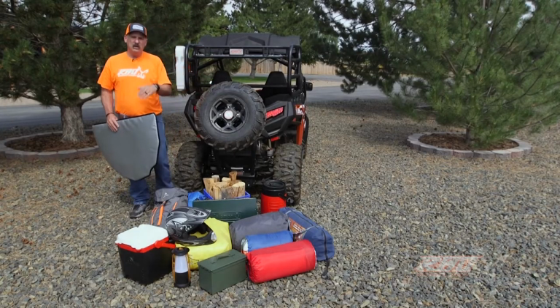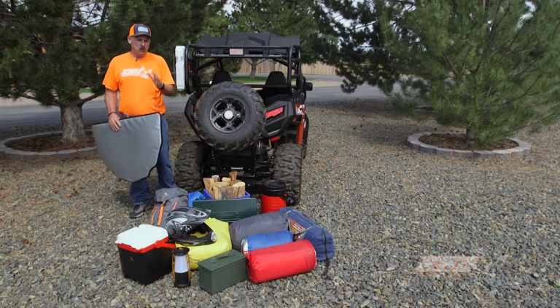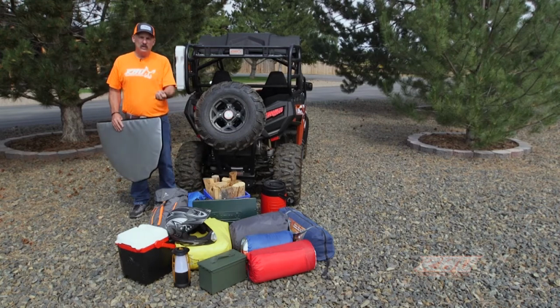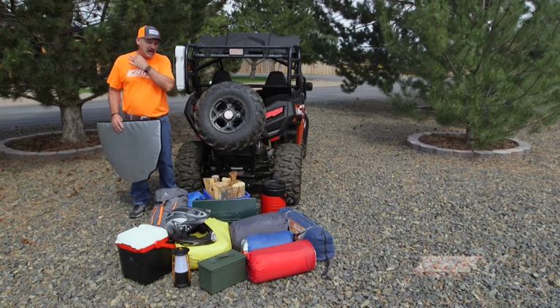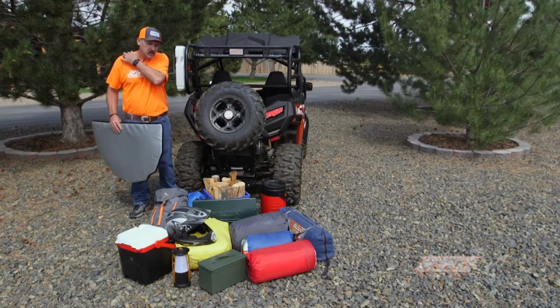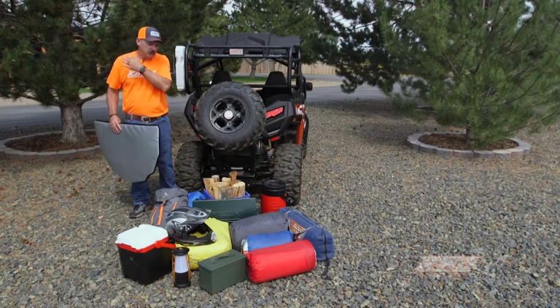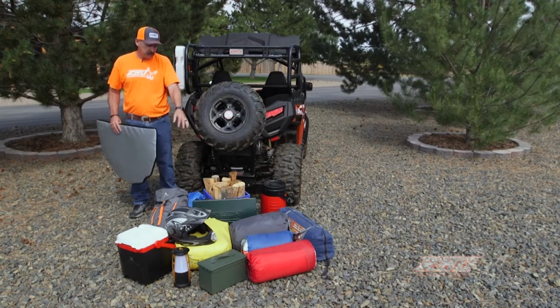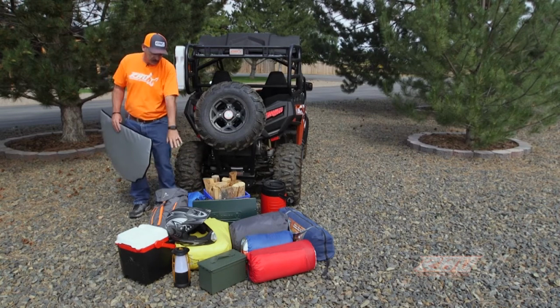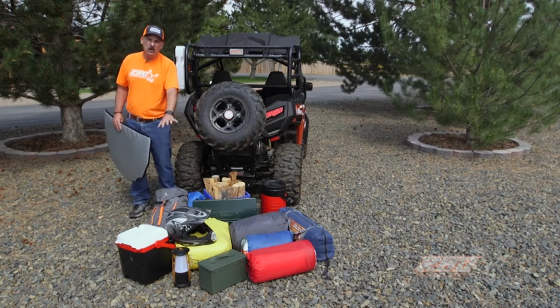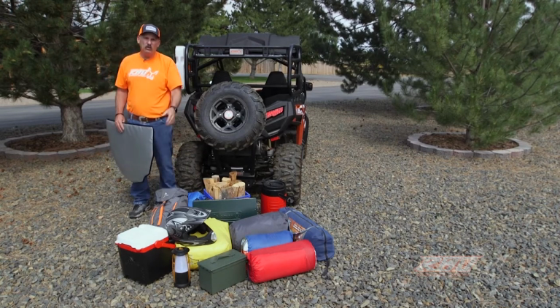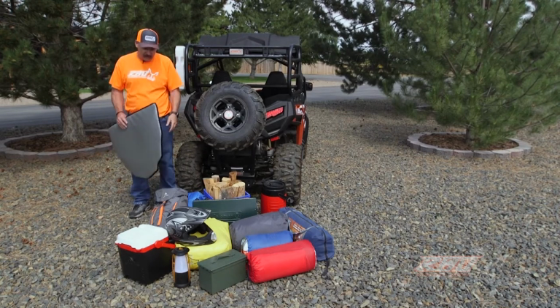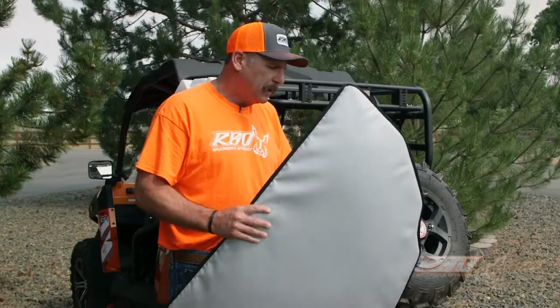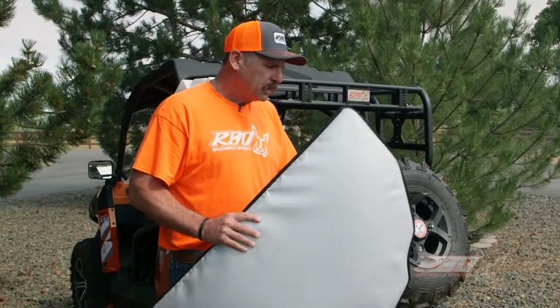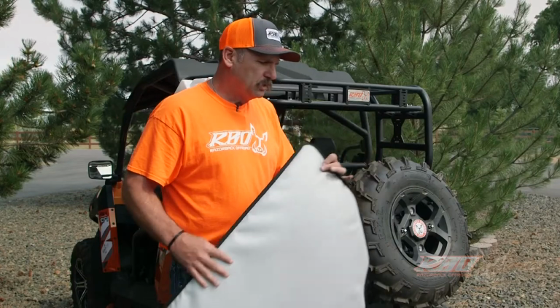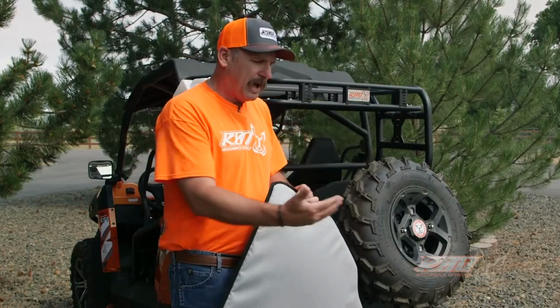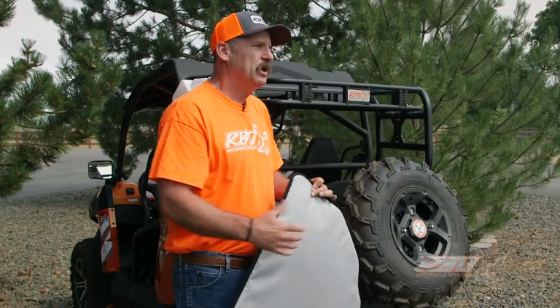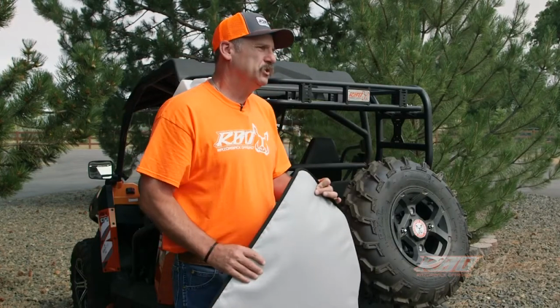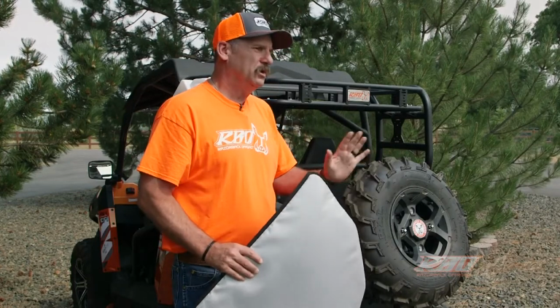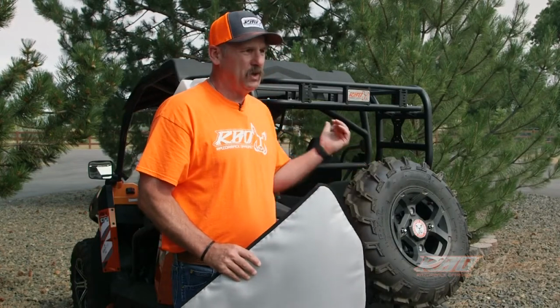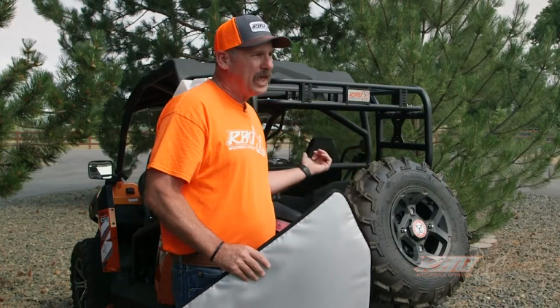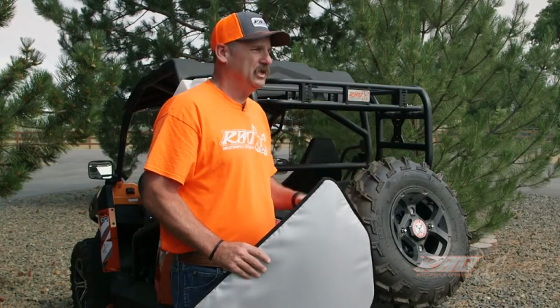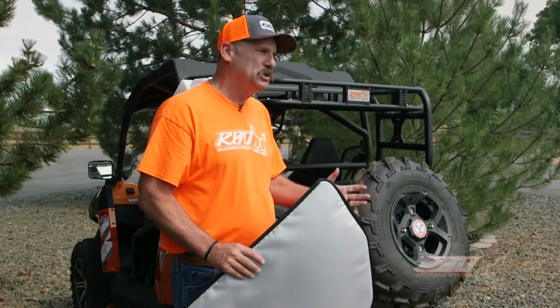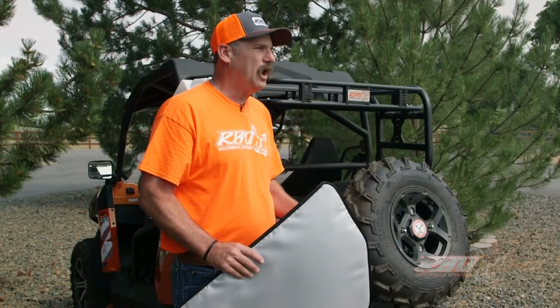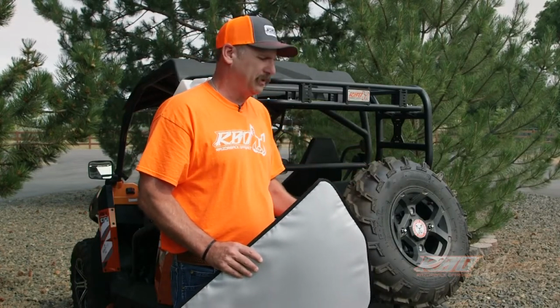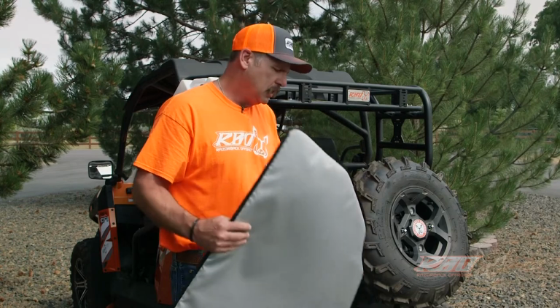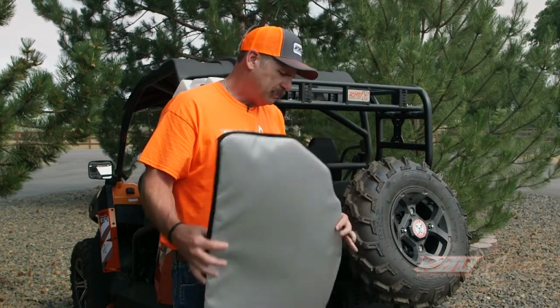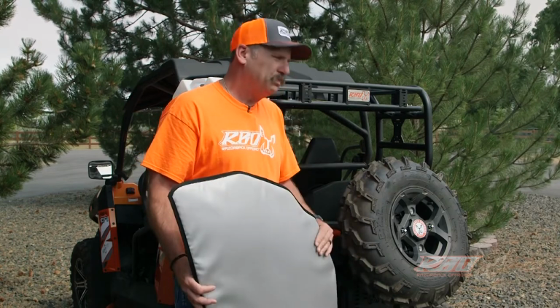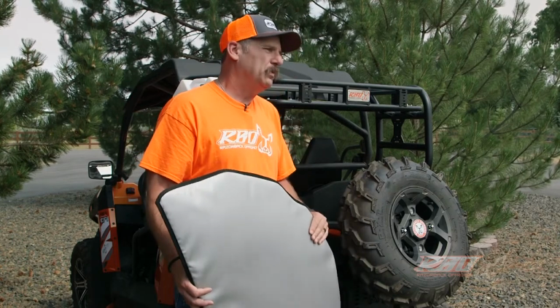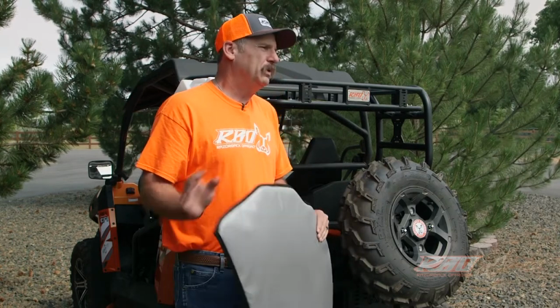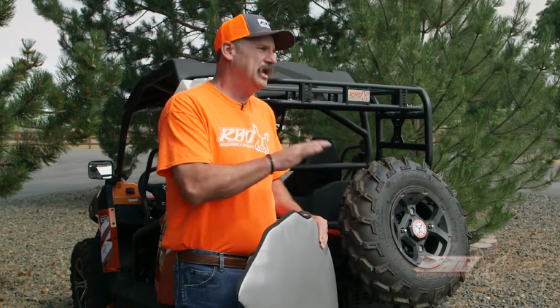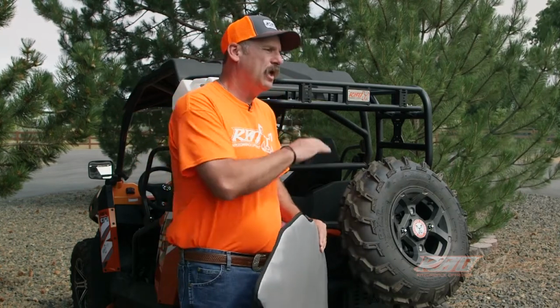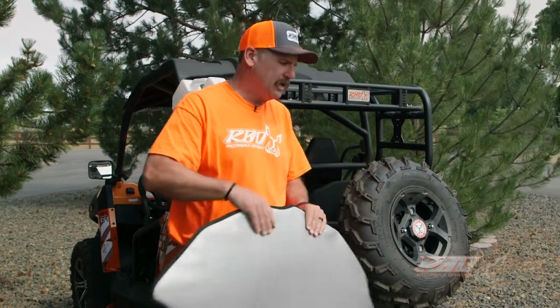Everybody's coolers melt, the ice melts, people are melting some of the nylon on their backpacks. If you haul animals they get super hot back there, and I don't think people understand how hot it gets.